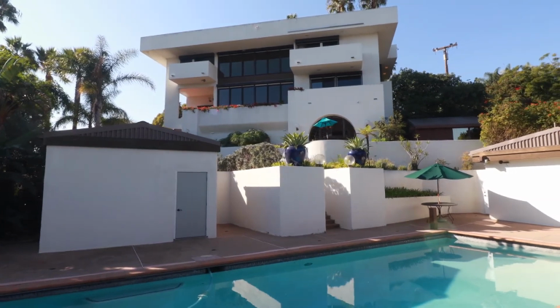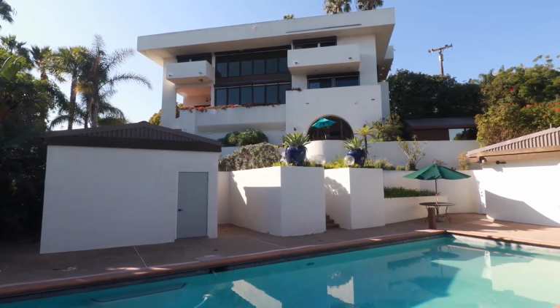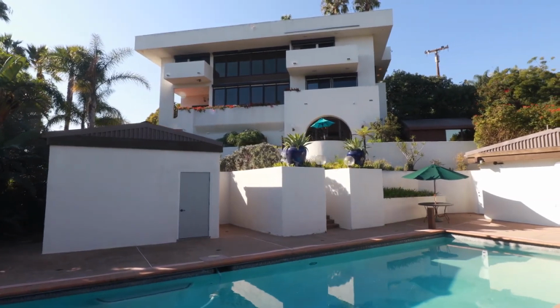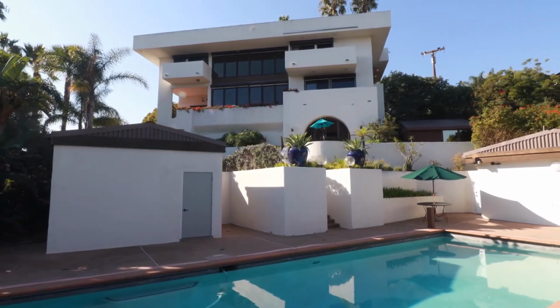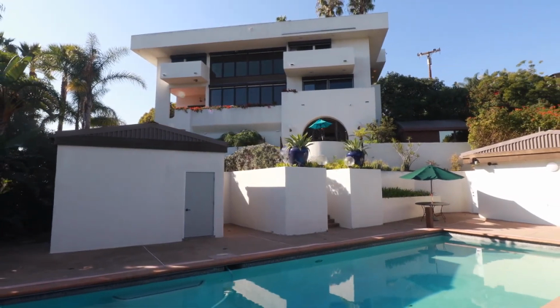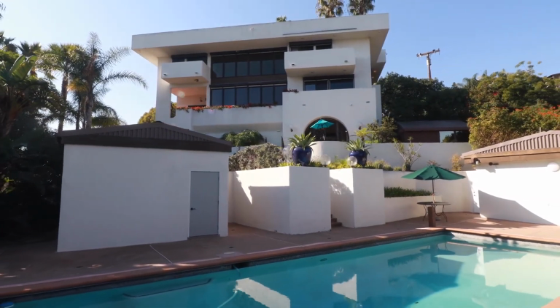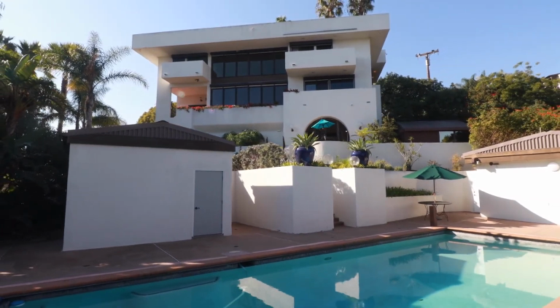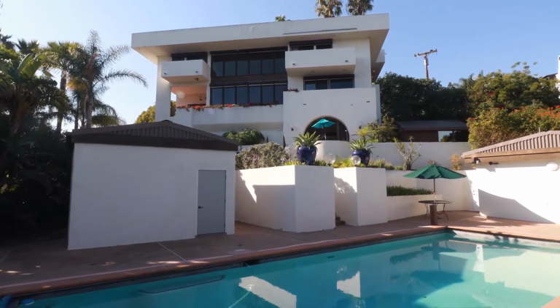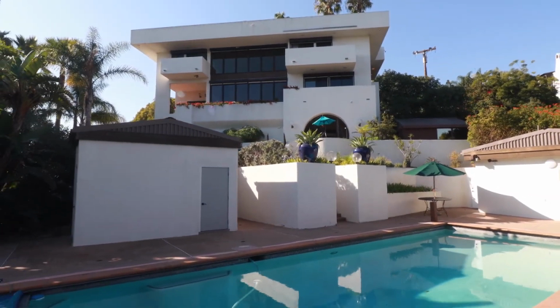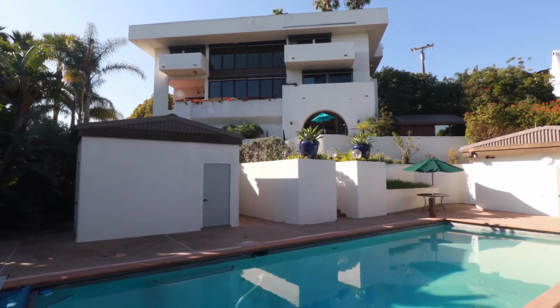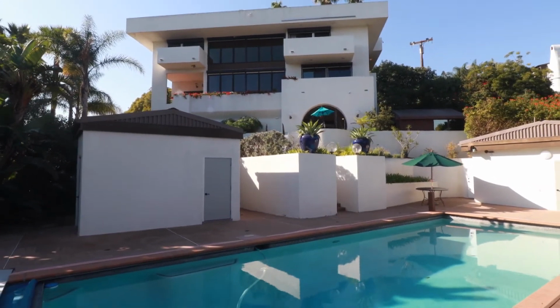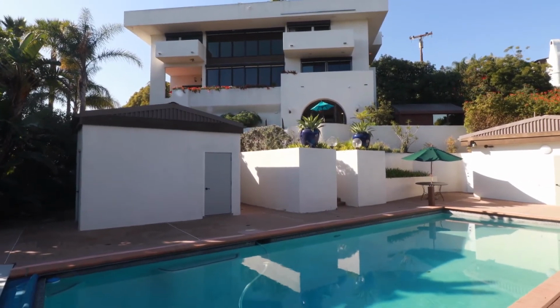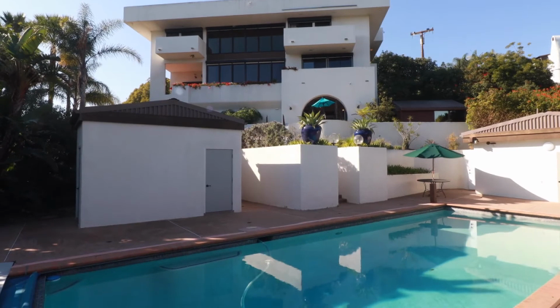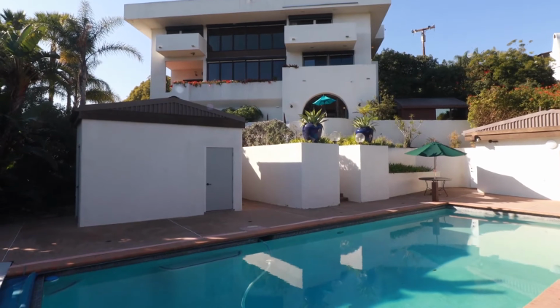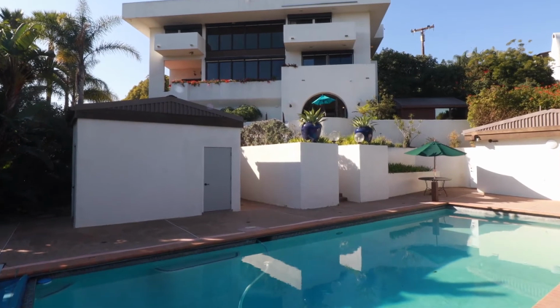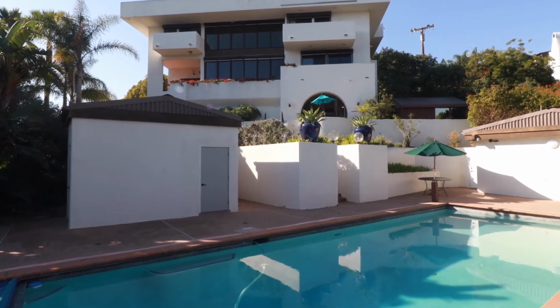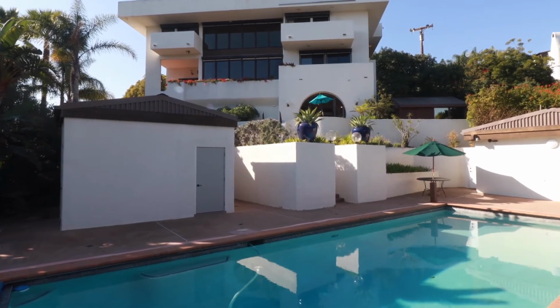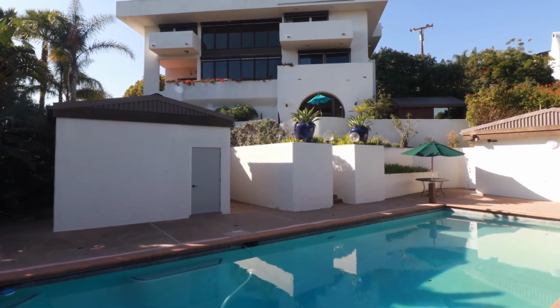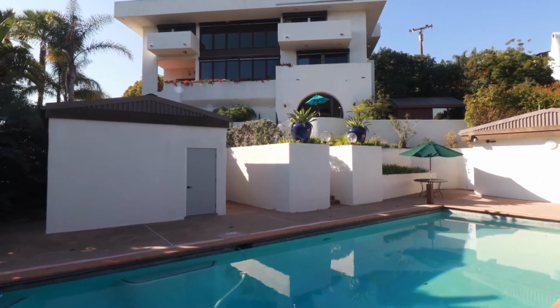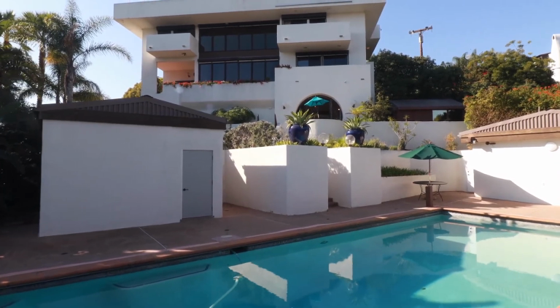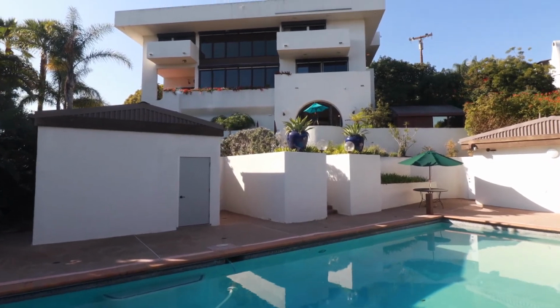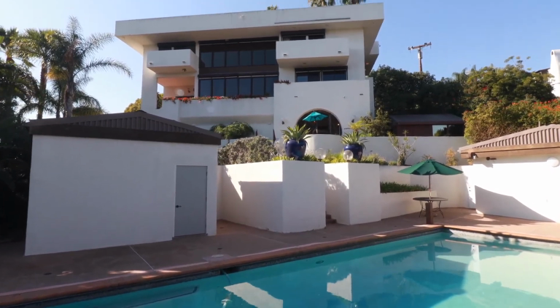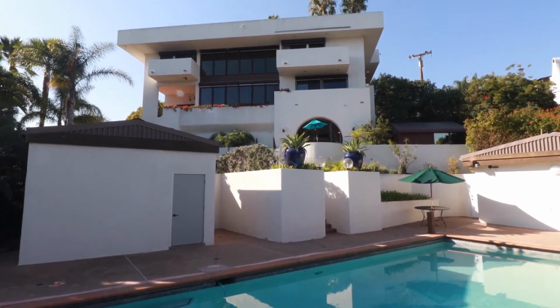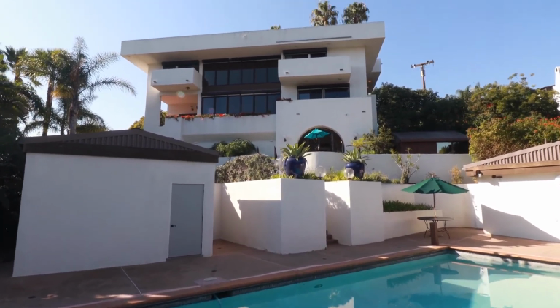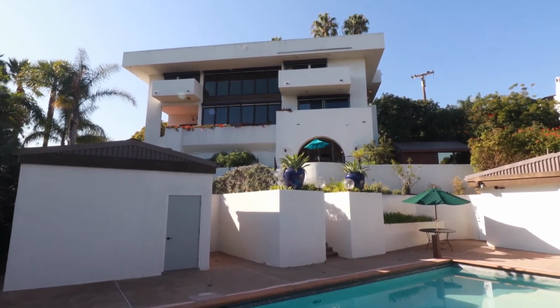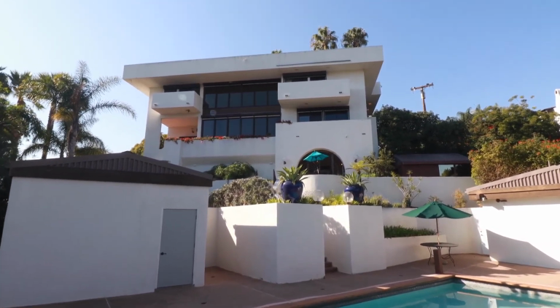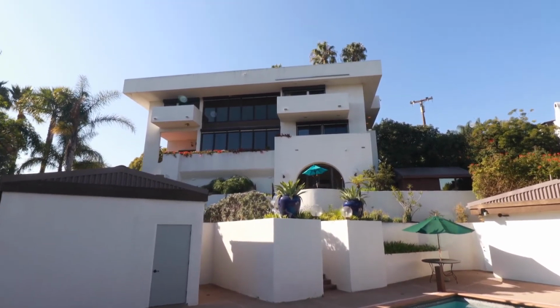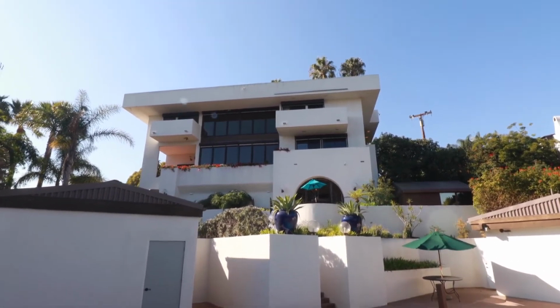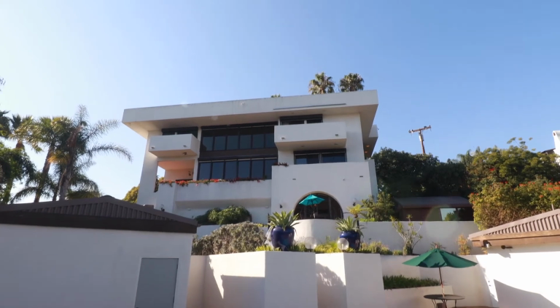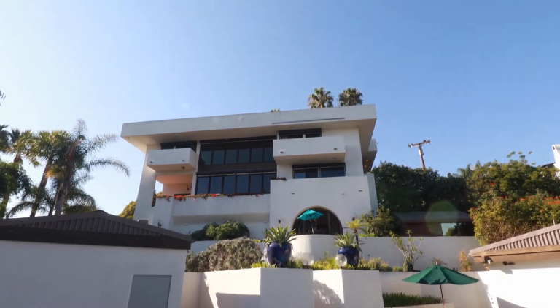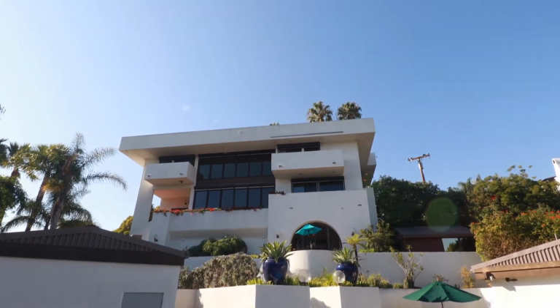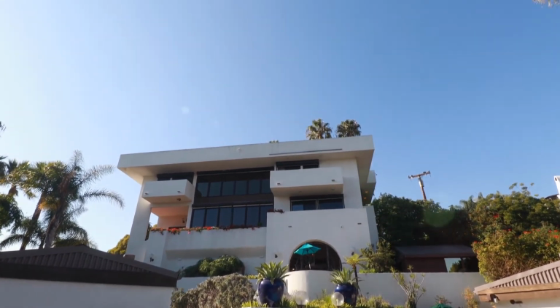Thank you so much for joining us for this private tour of 350 La Salle Tourist Road. Please reach out to your agent or your preferred Z Group partner to schedule a private showing.